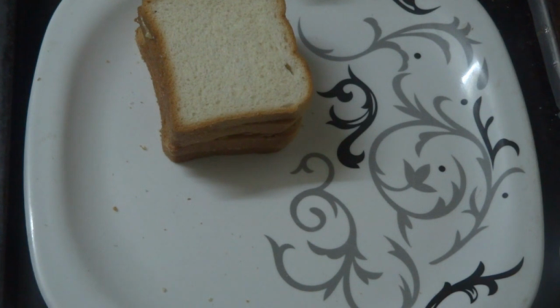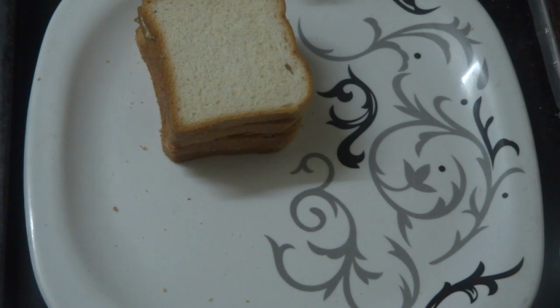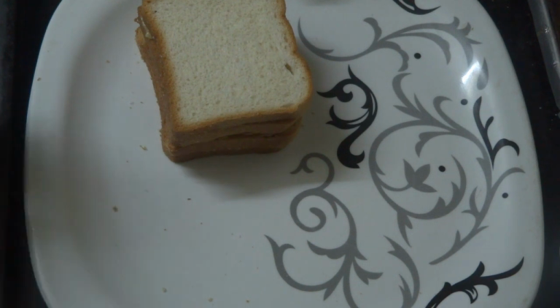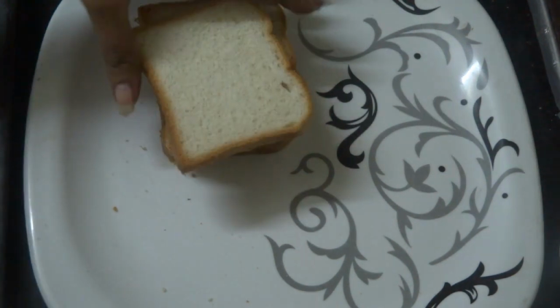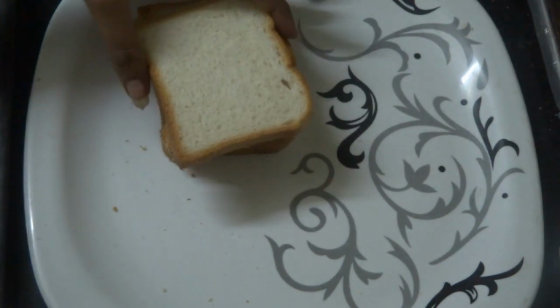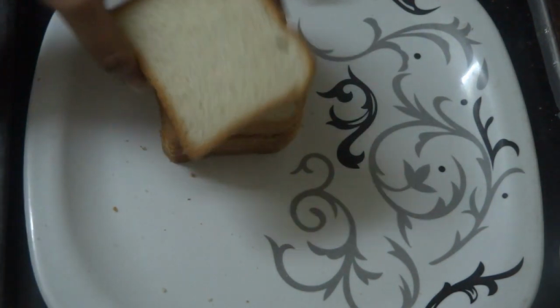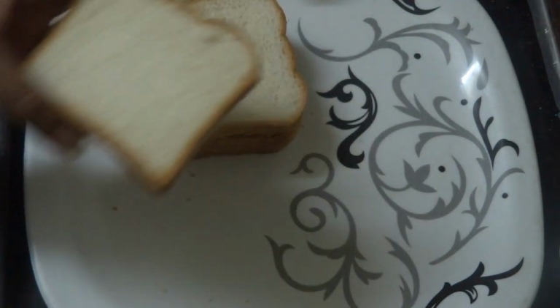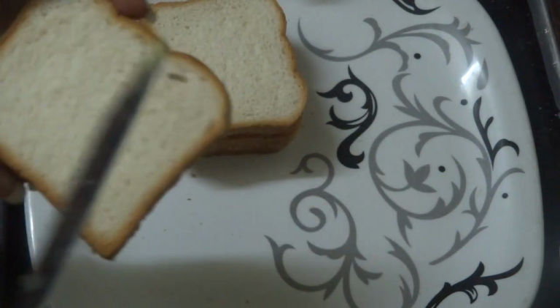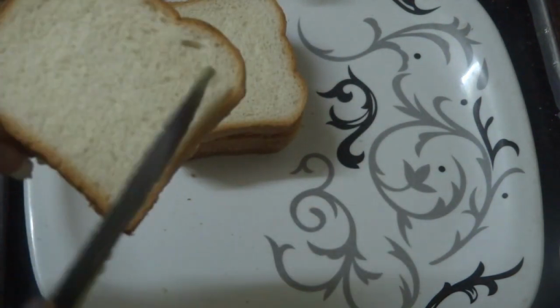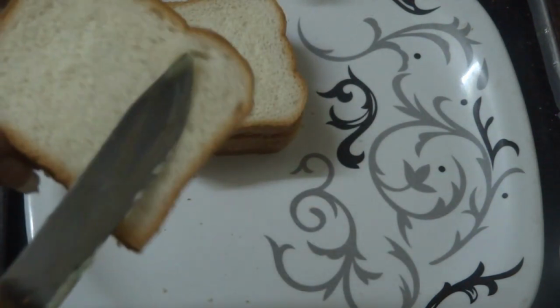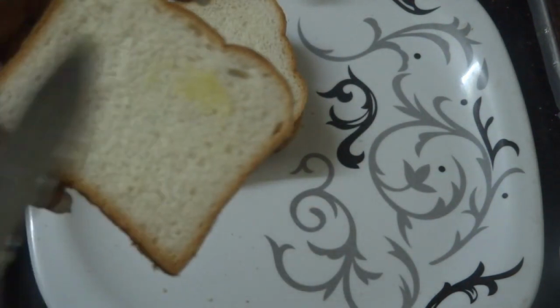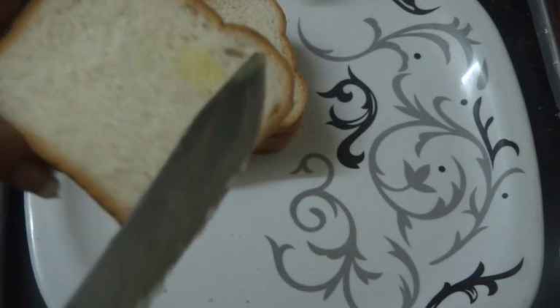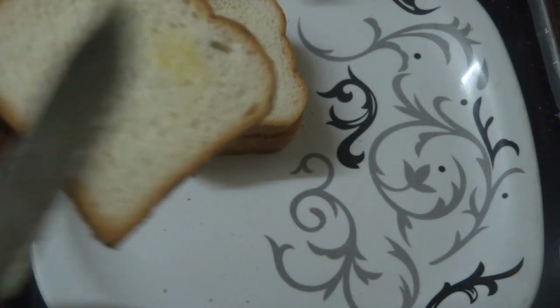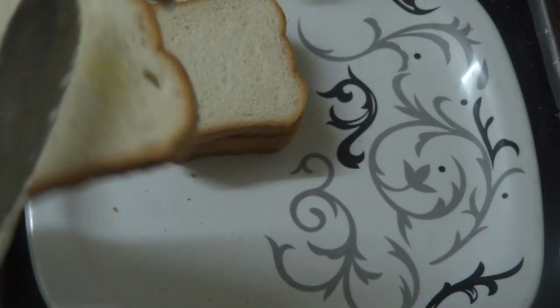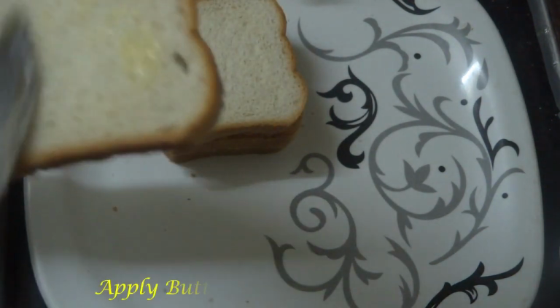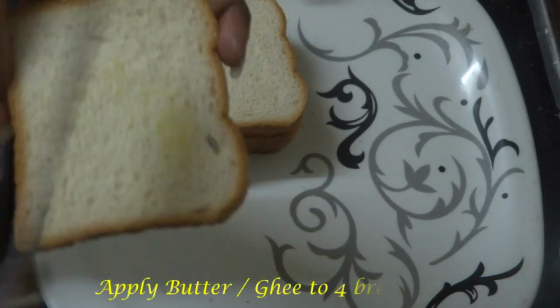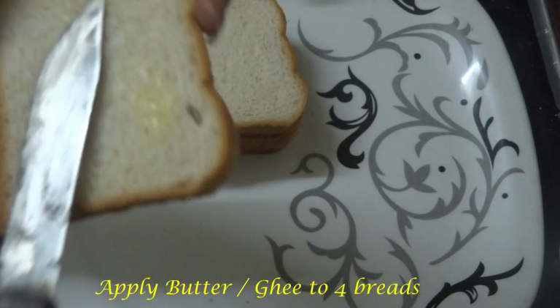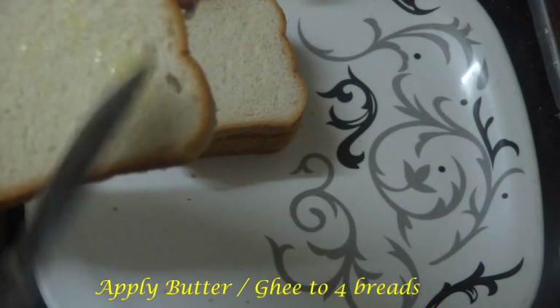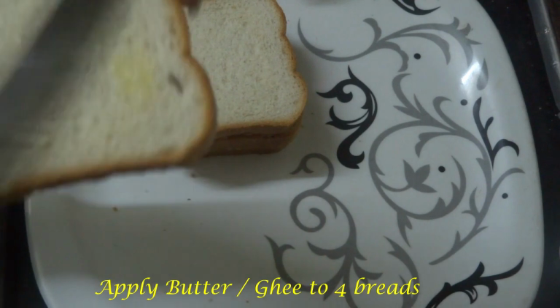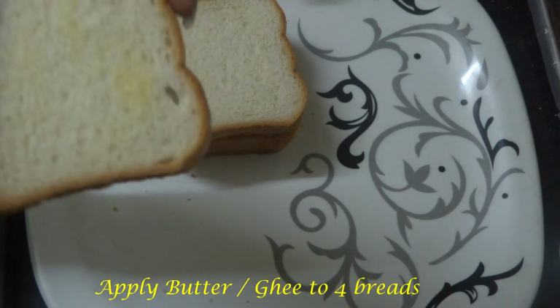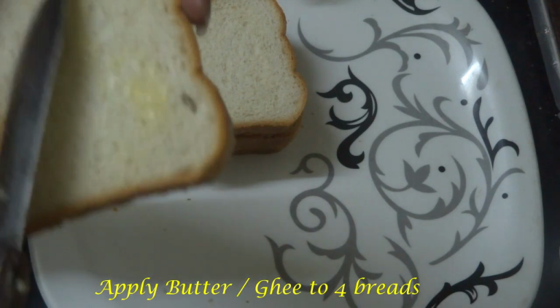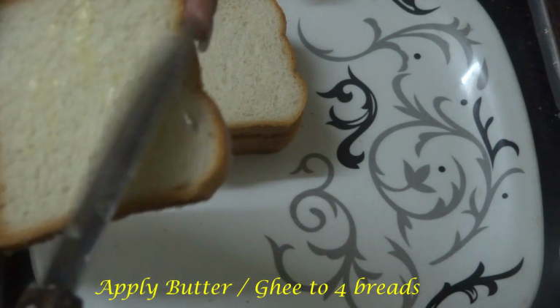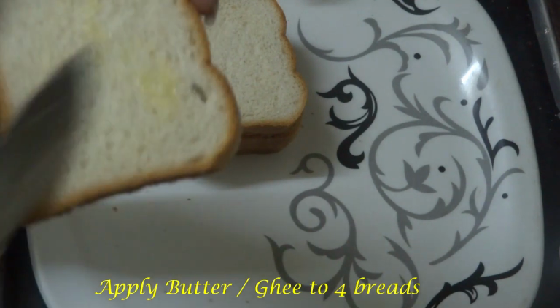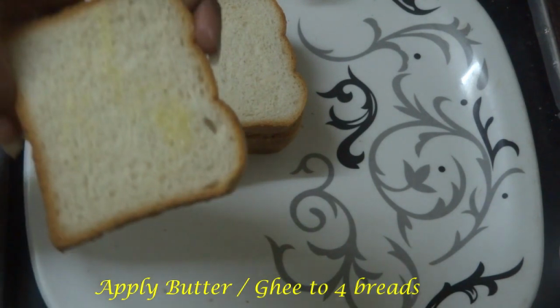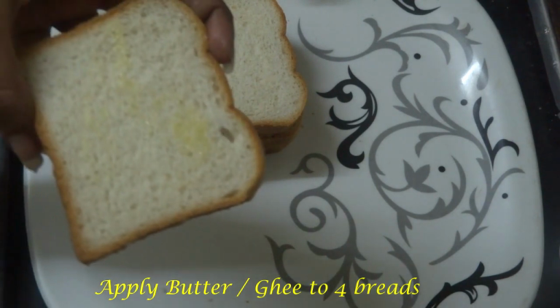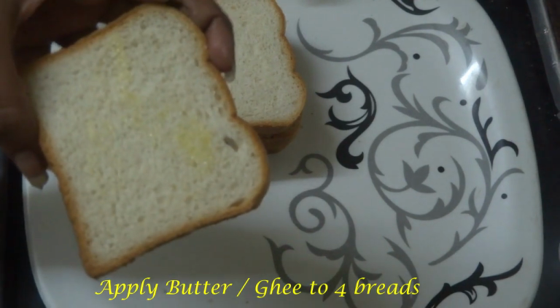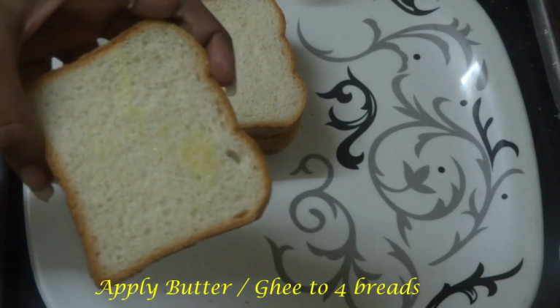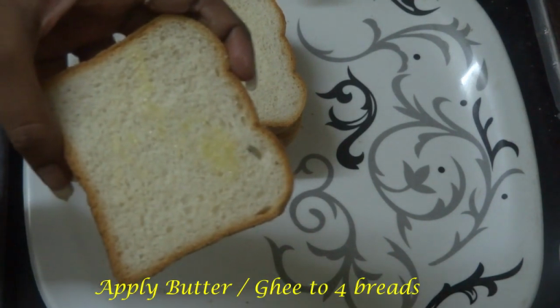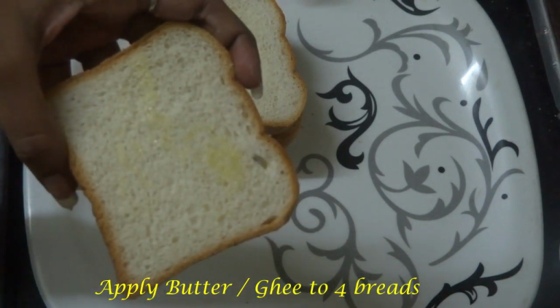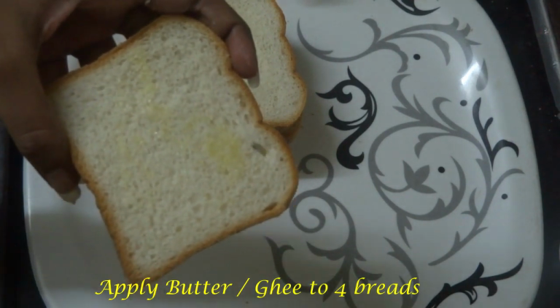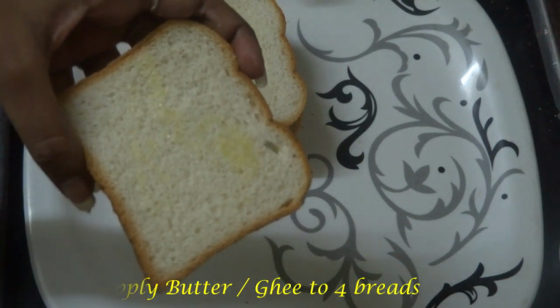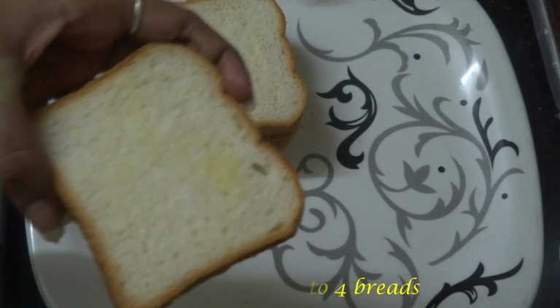First, we have four breads. We are going to make the butter for 4 breads. We will cook the butter.